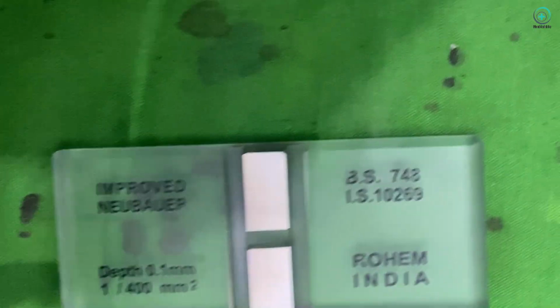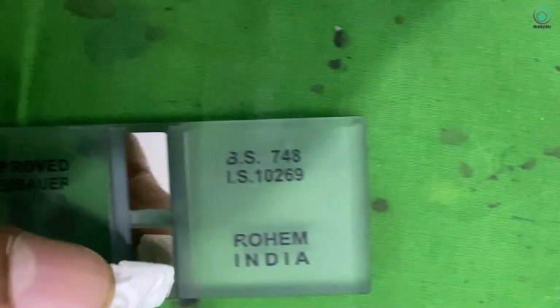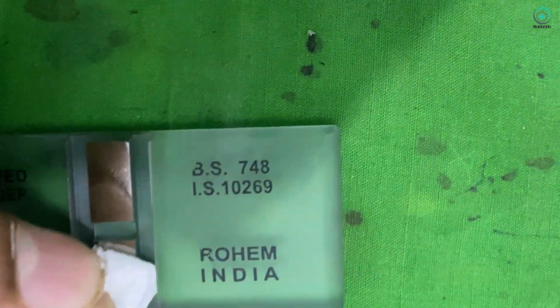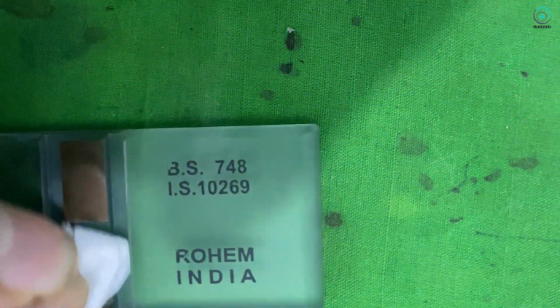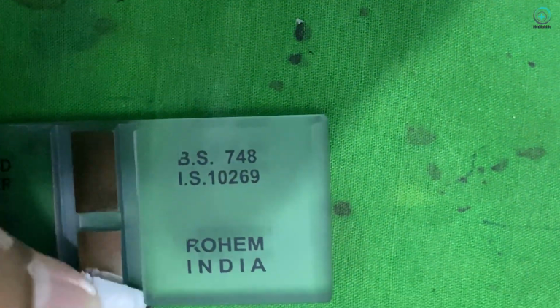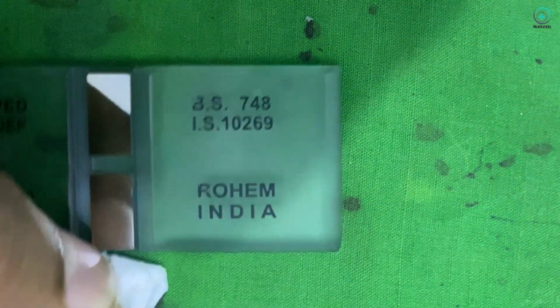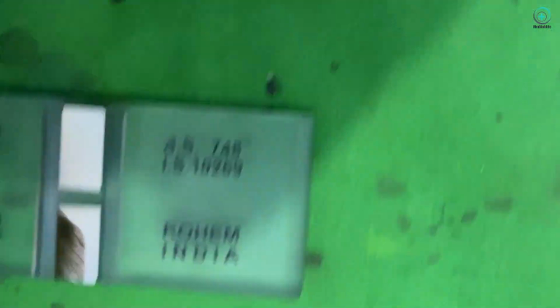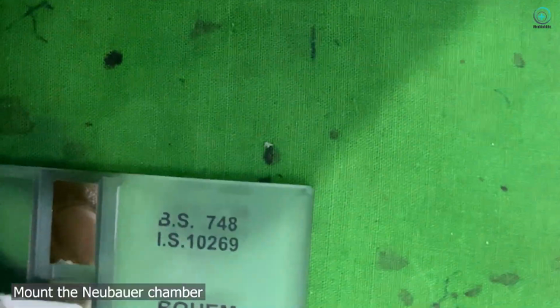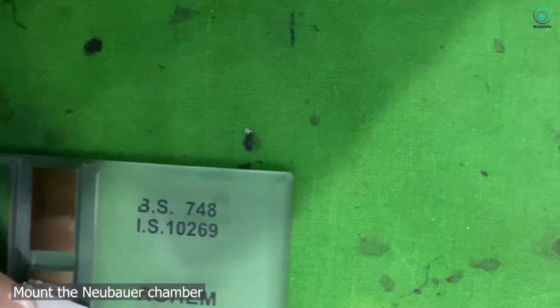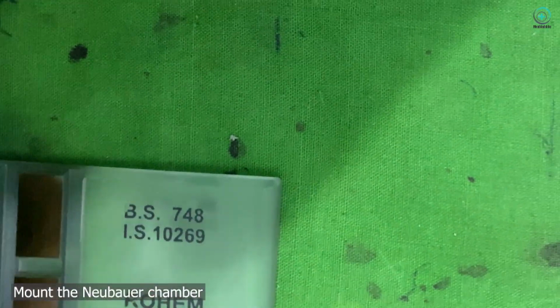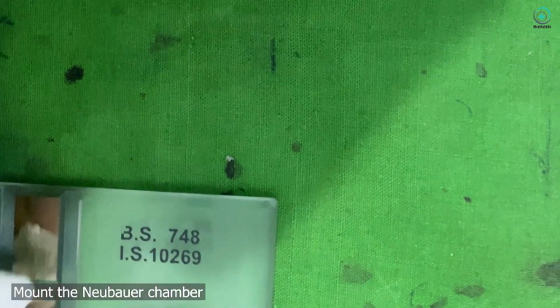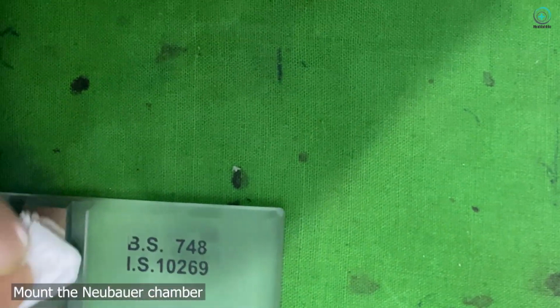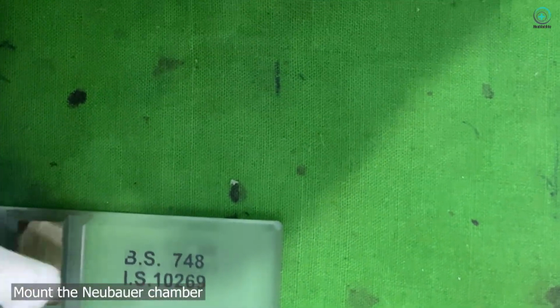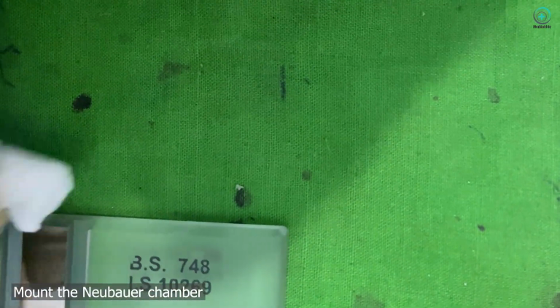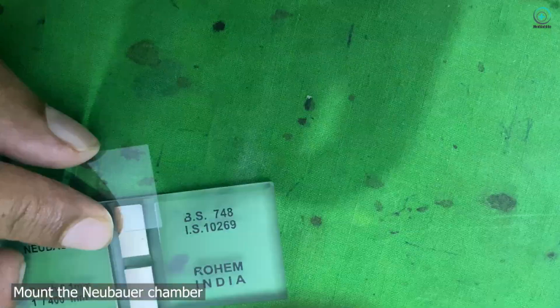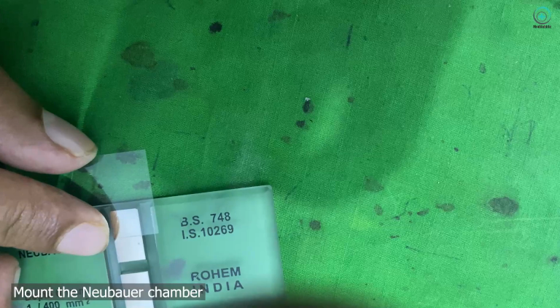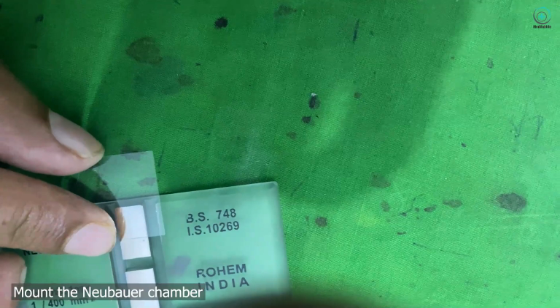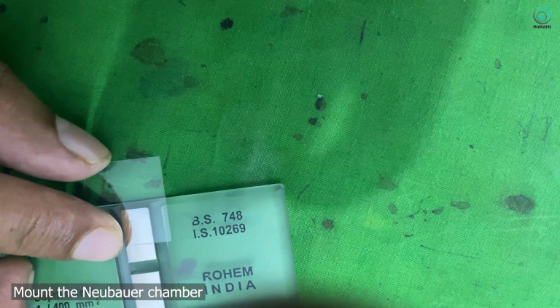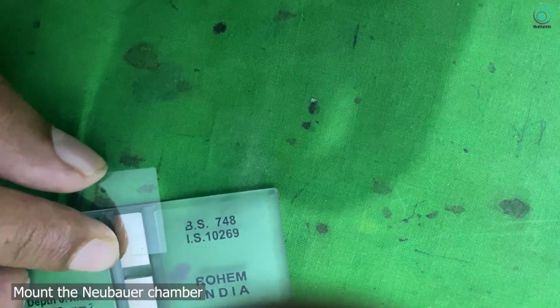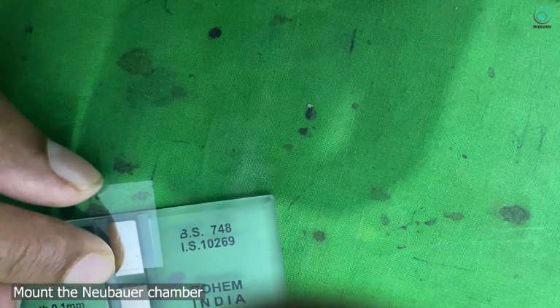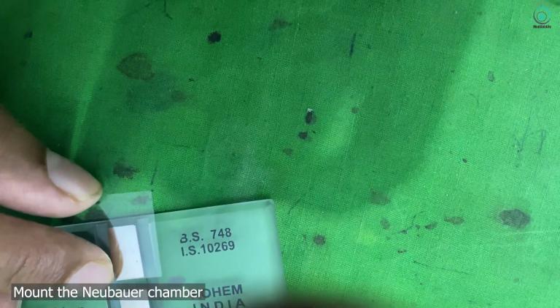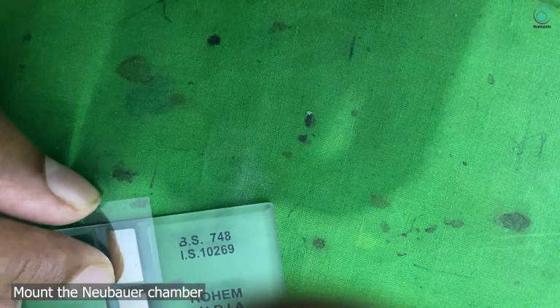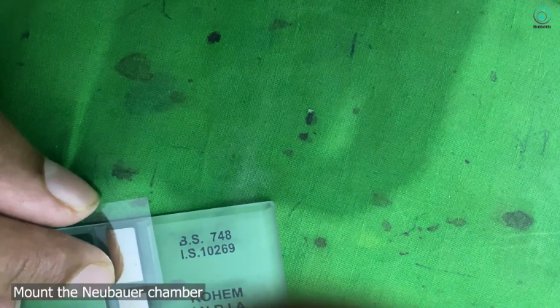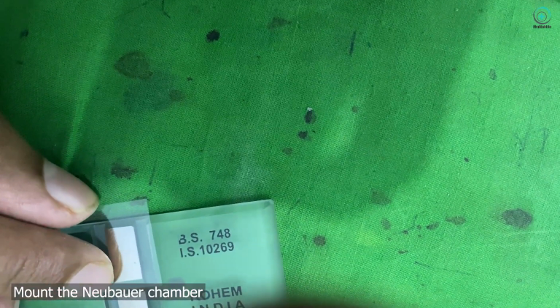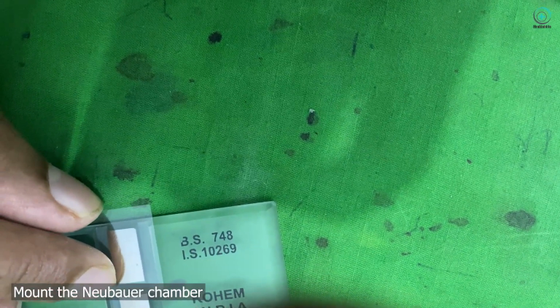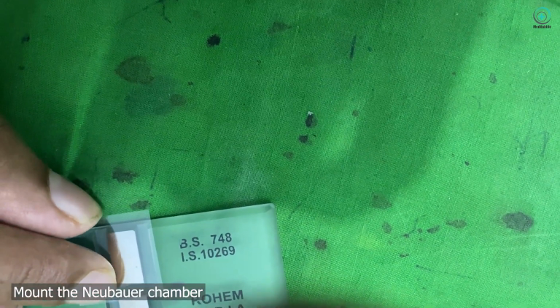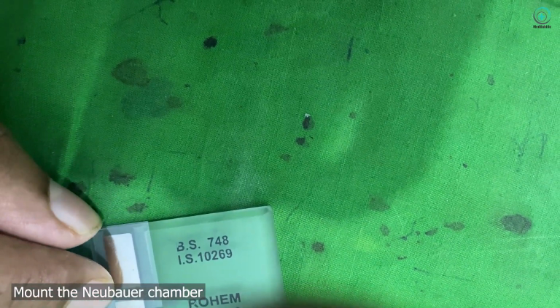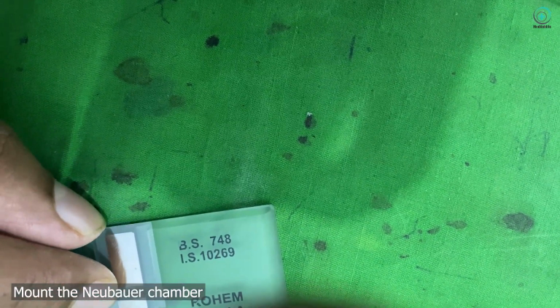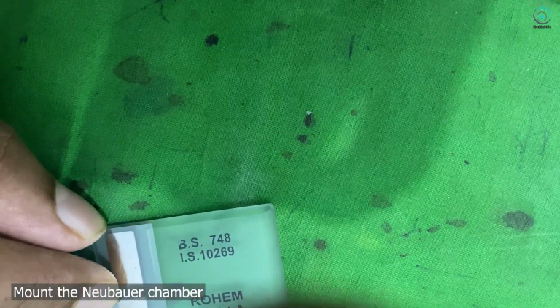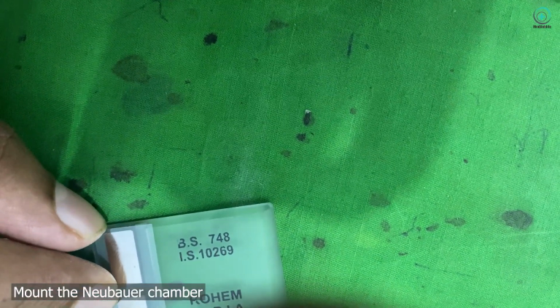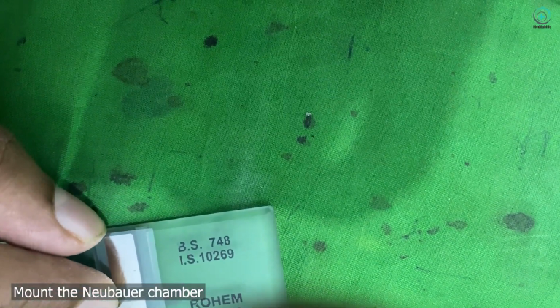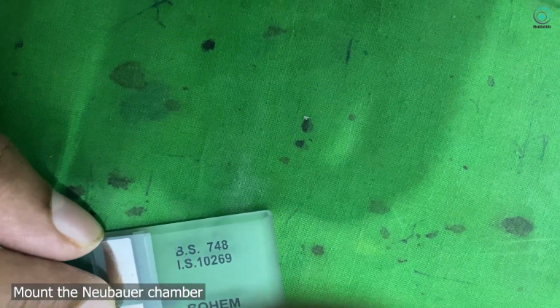Step 4: Preparing the Neubauer chamber. While we wait, let's prepare our counting chamber. We're using a Neubauer chamber for this.